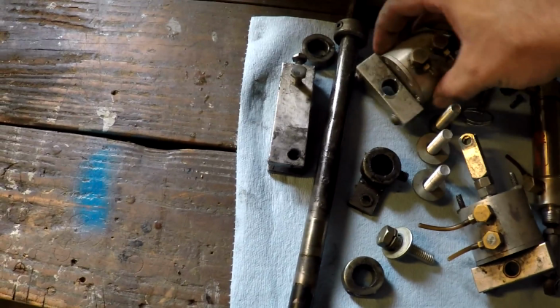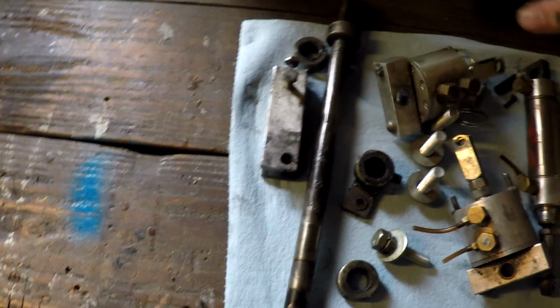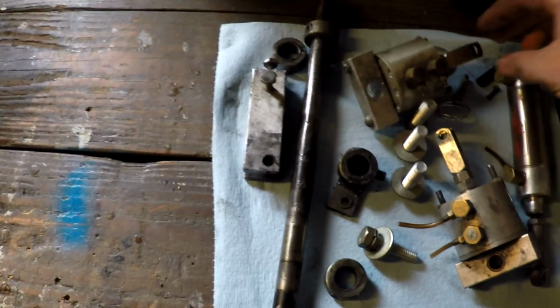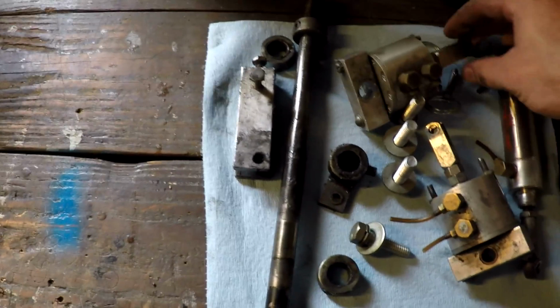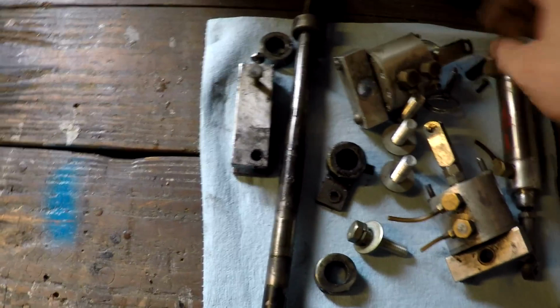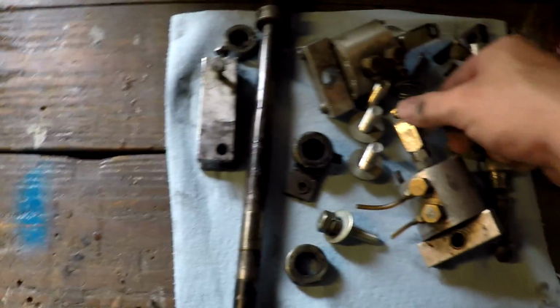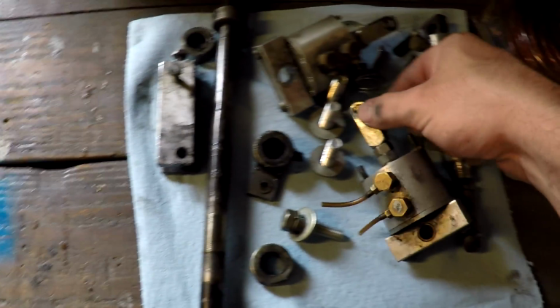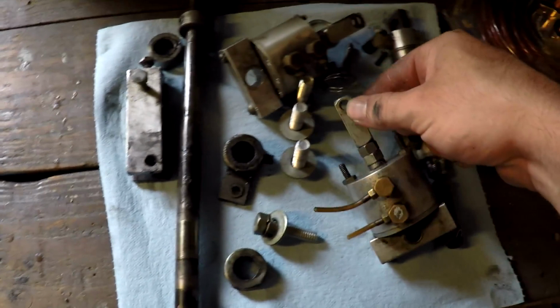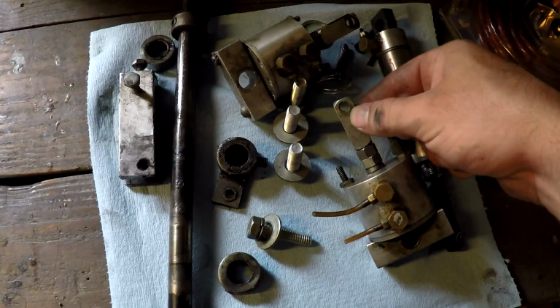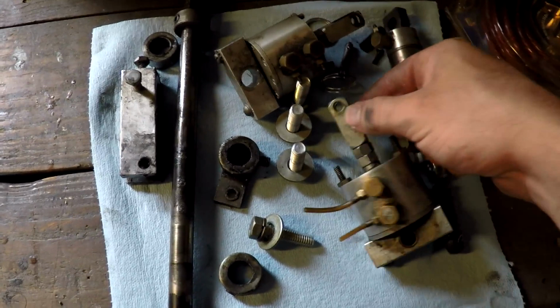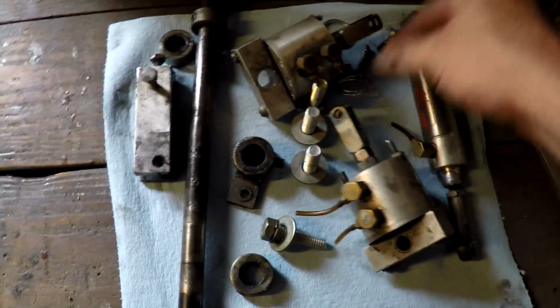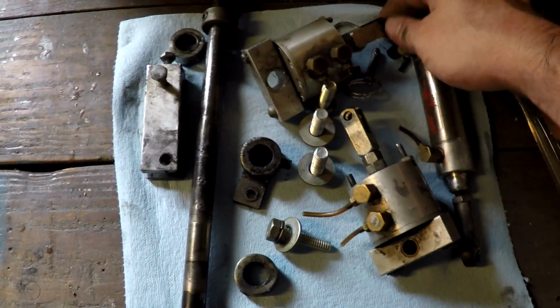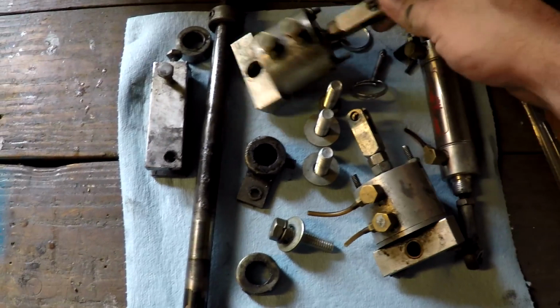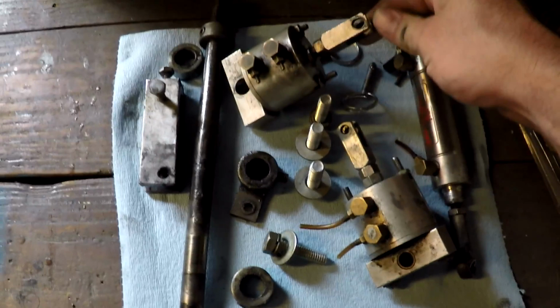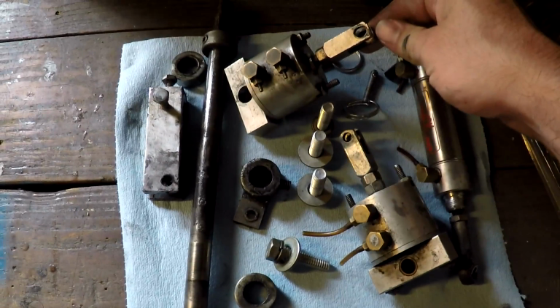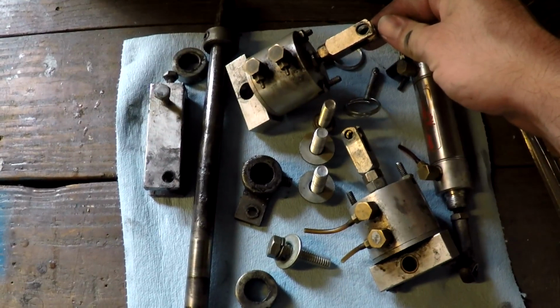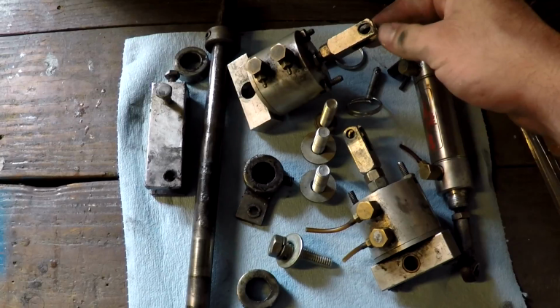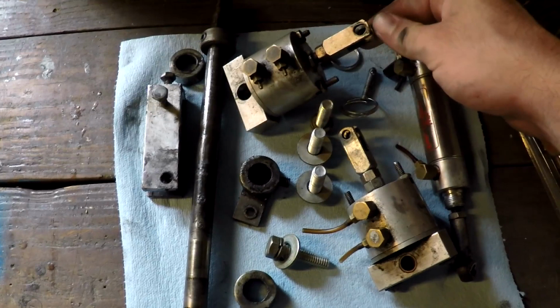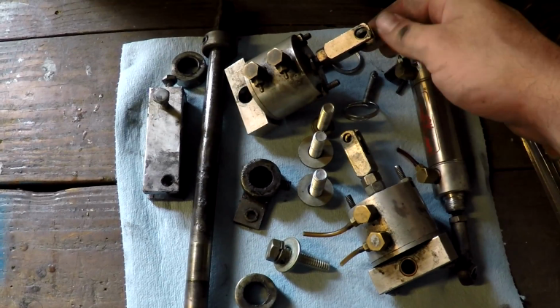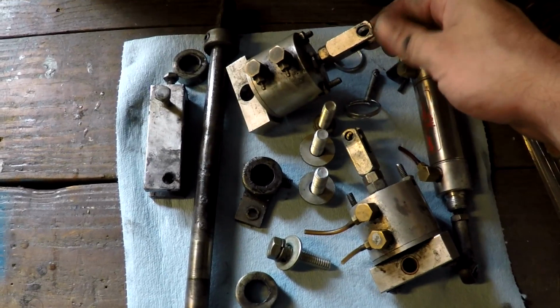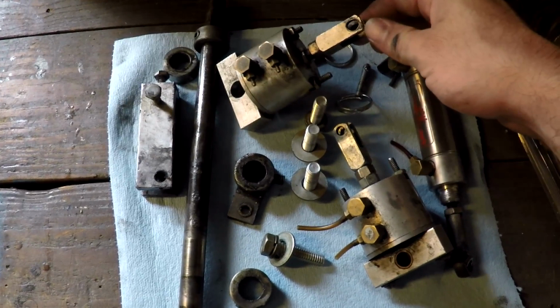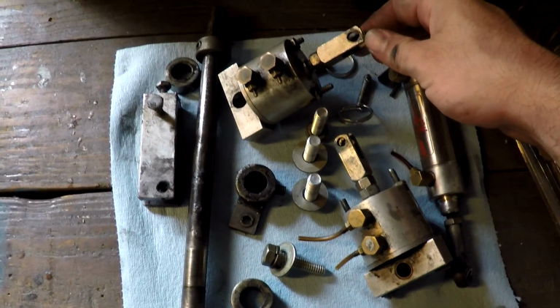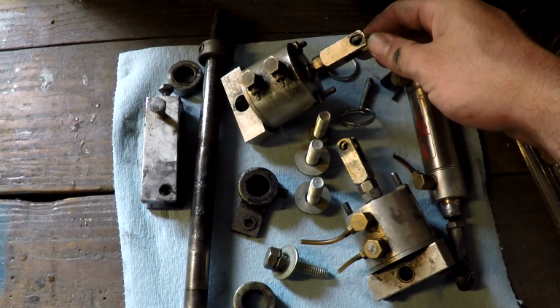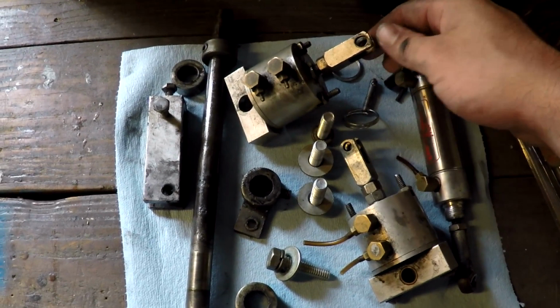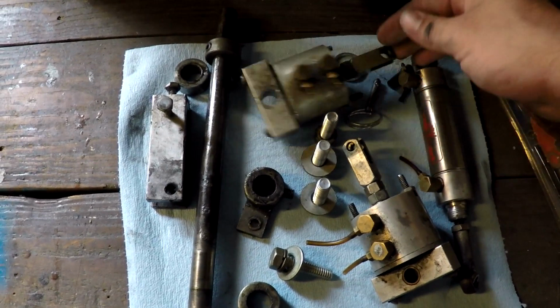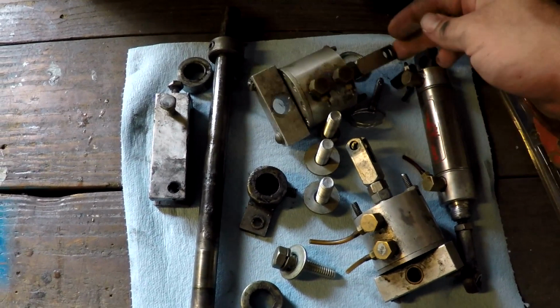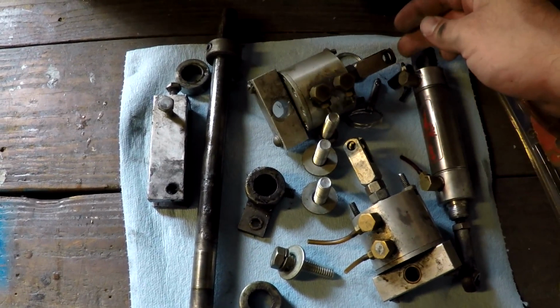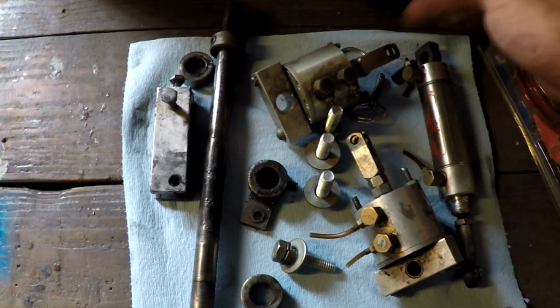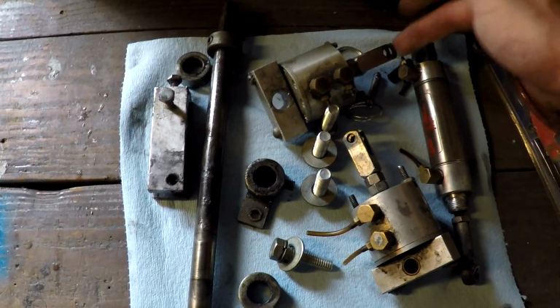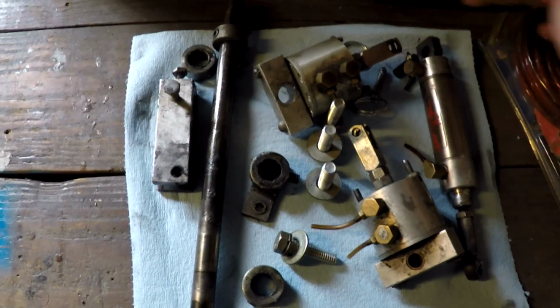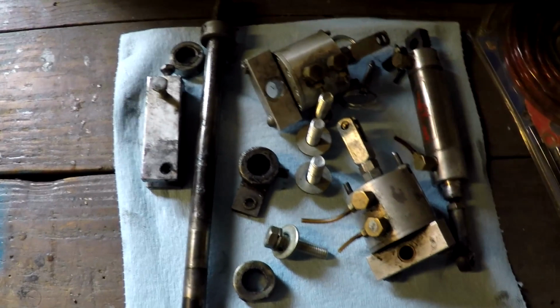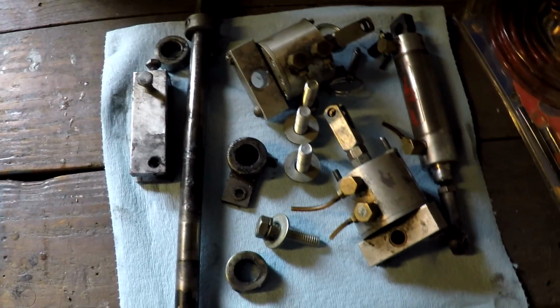I think one of these rod ends is kind of walled out — this one right here. The rod end is walled out, so I'm going to have to try to find a new rod end.